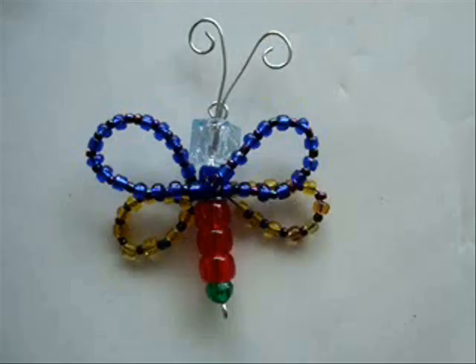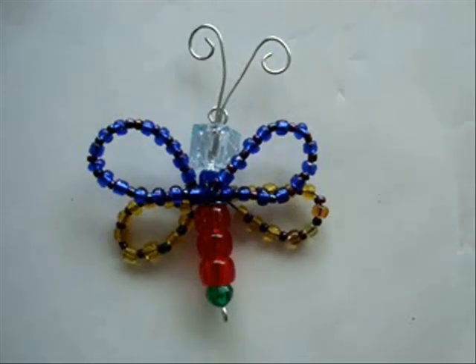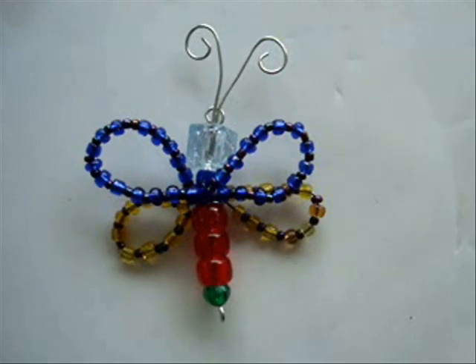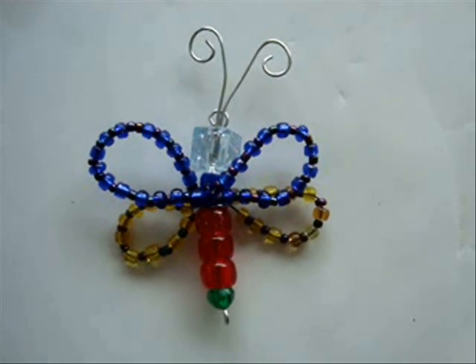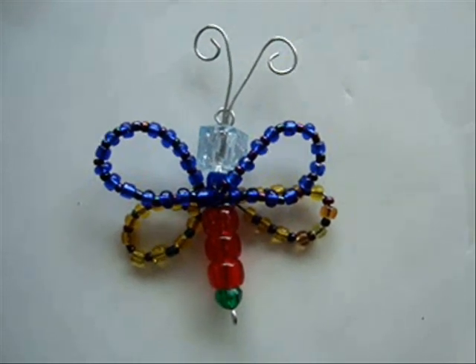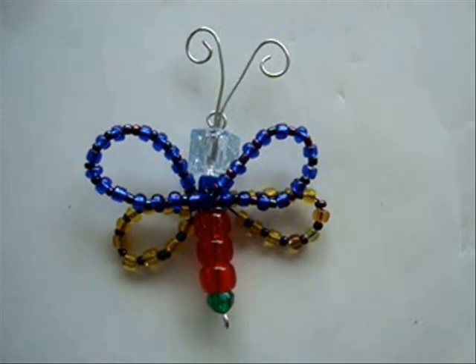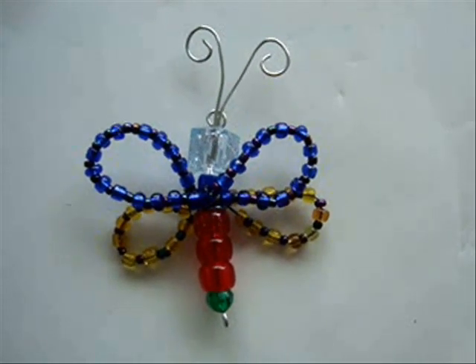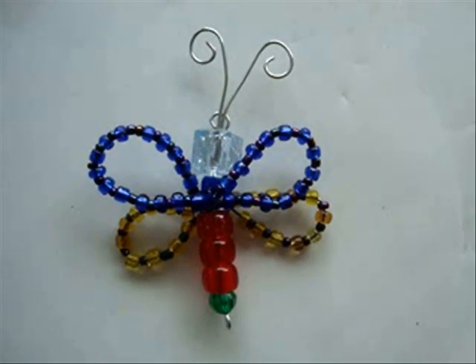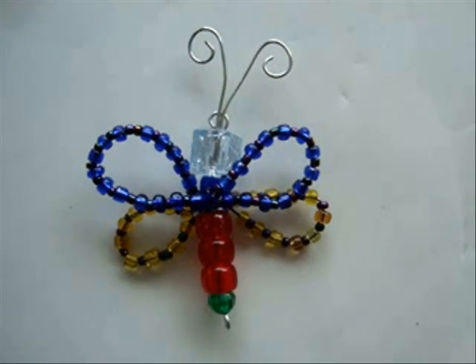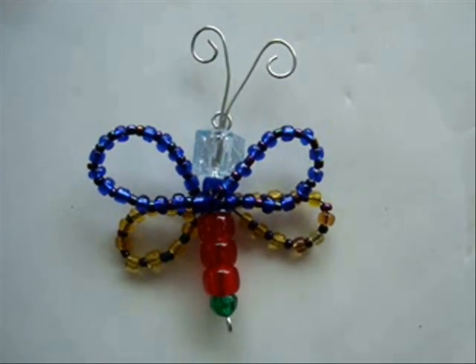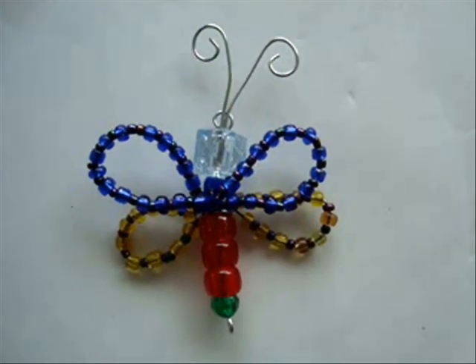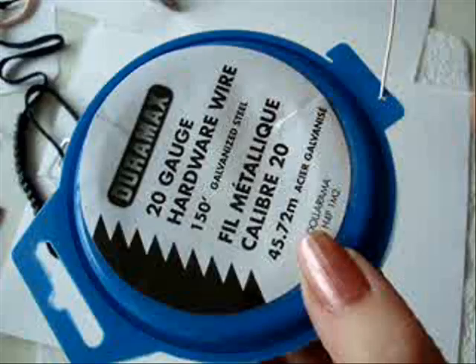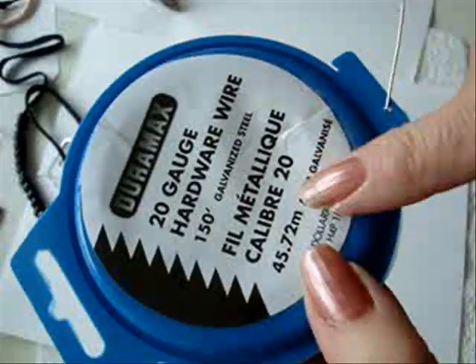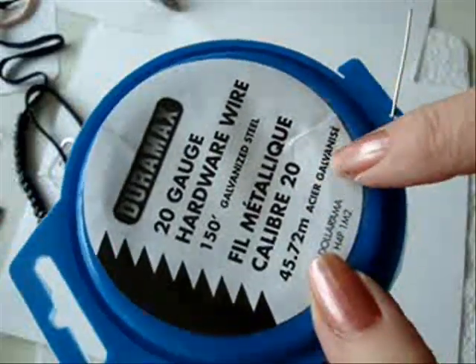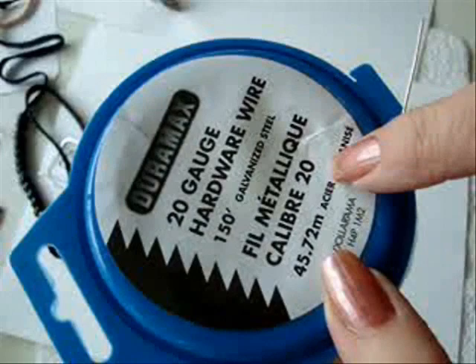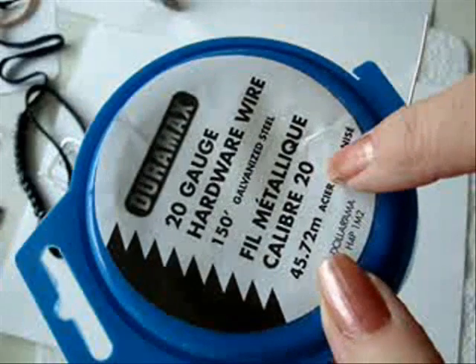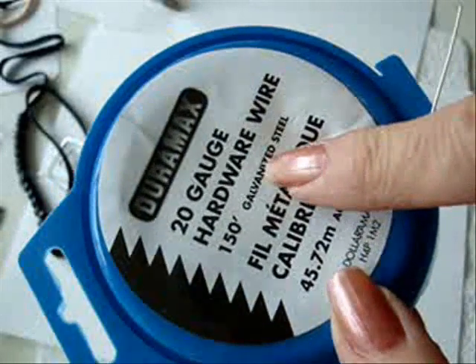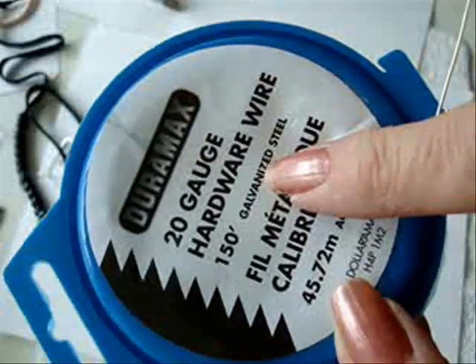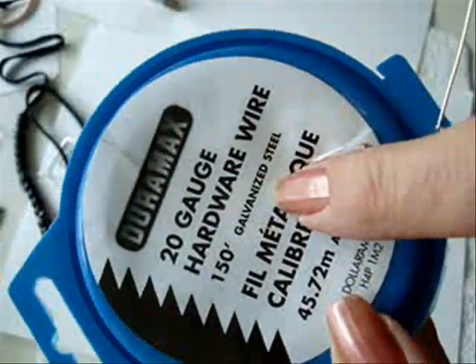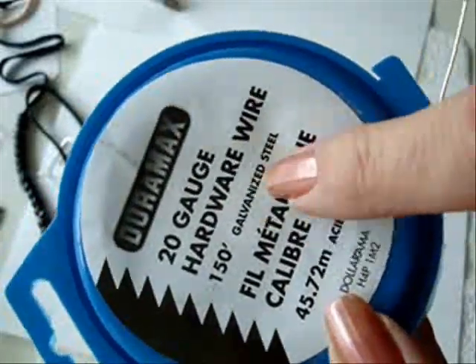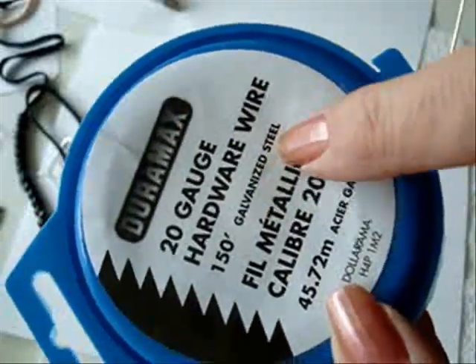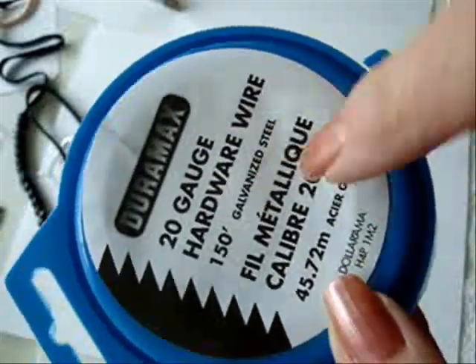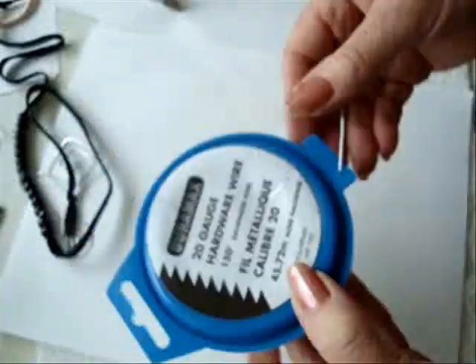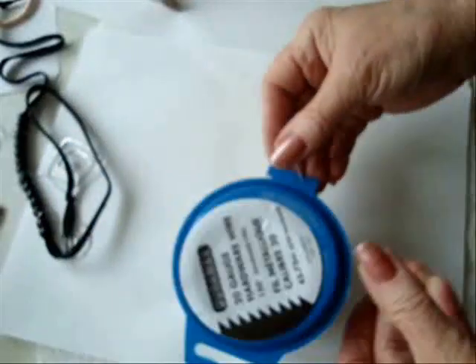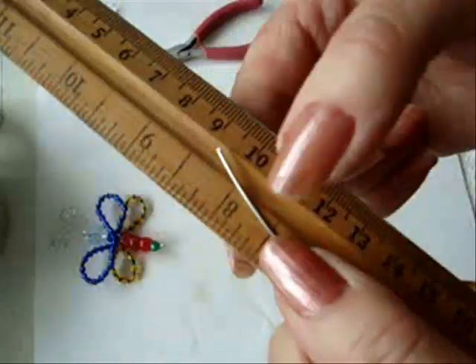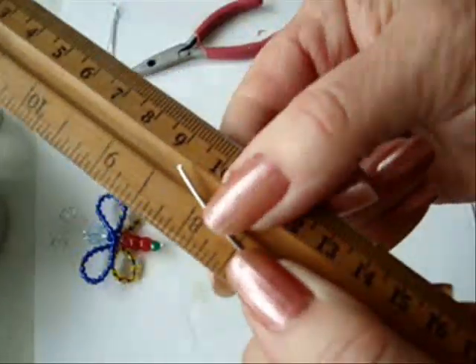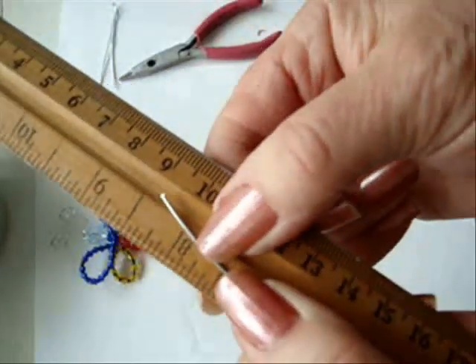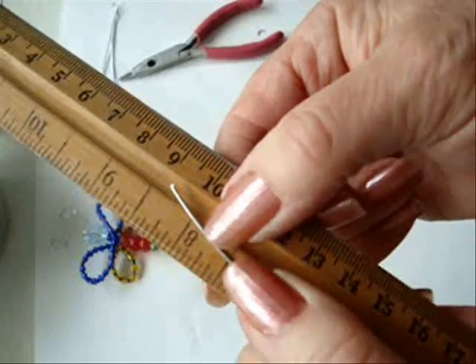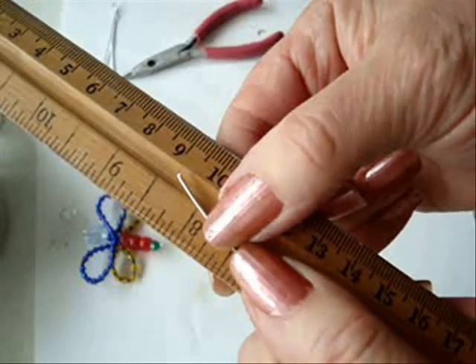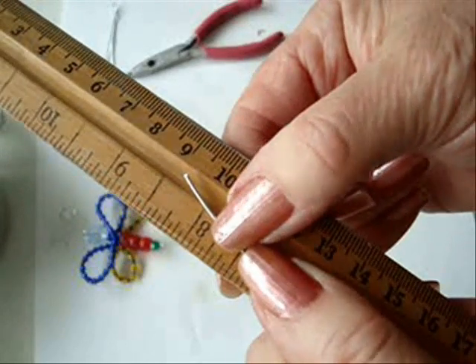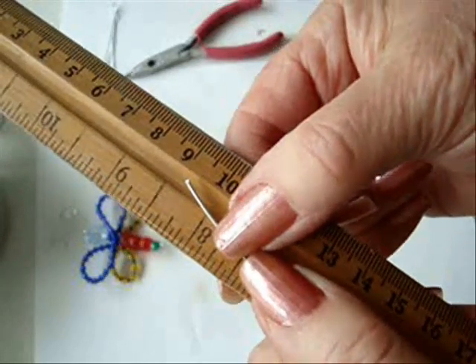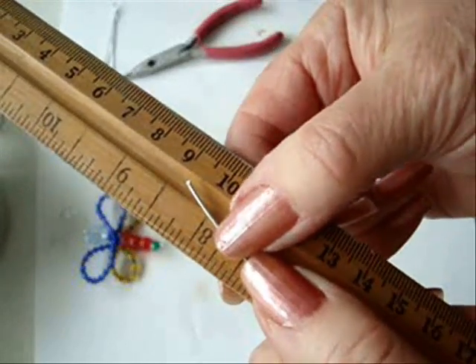How to make a butterfly or dragonfly pendant. I'm using 20 gauge hardware wire in galvanized steel. Cut a piece of wire approximately 8 inches long.